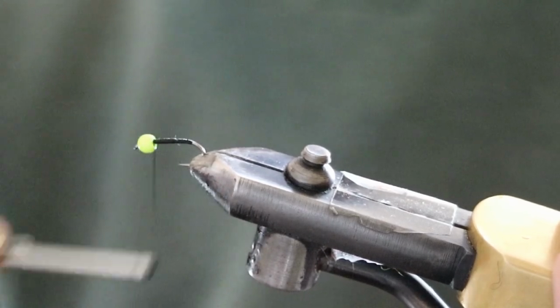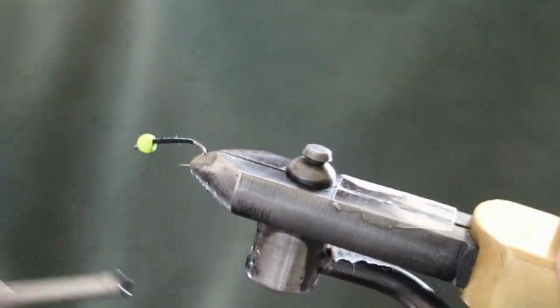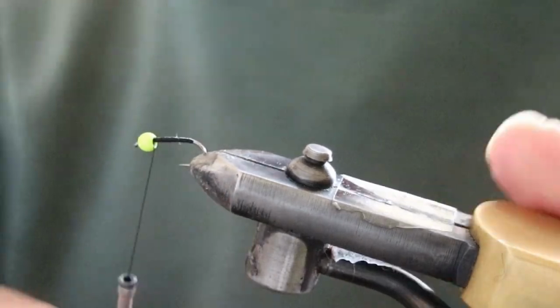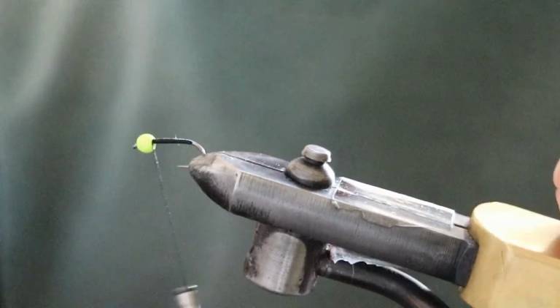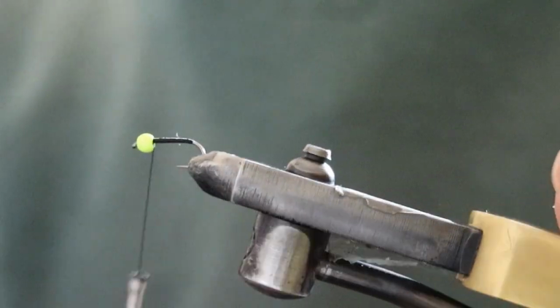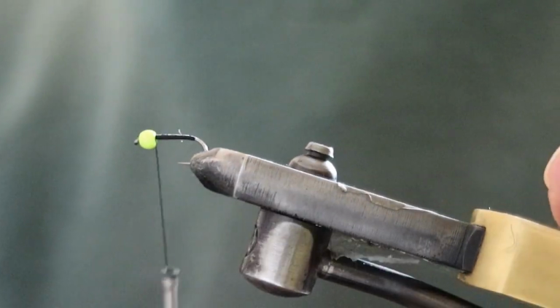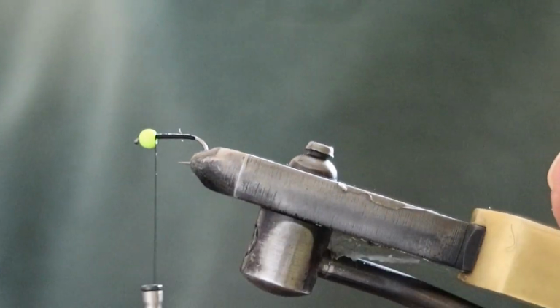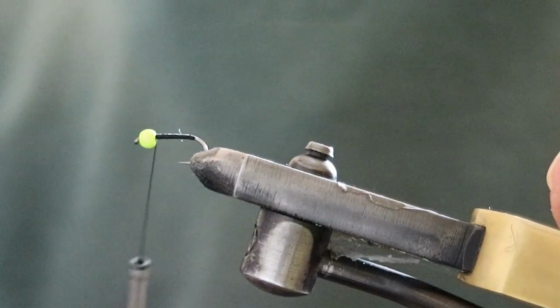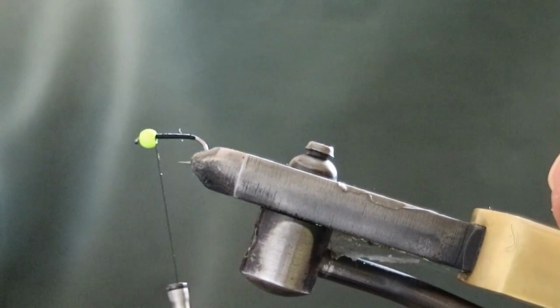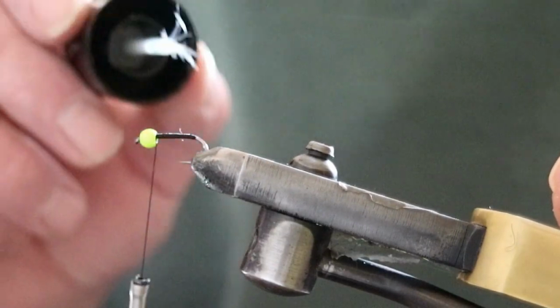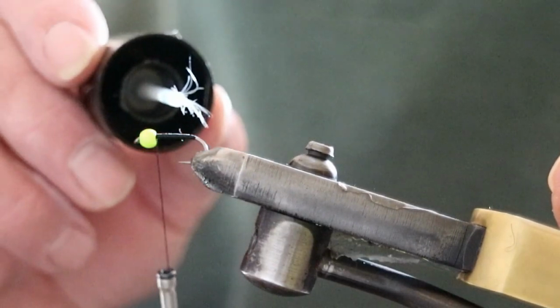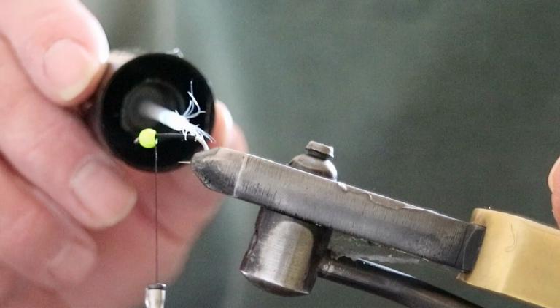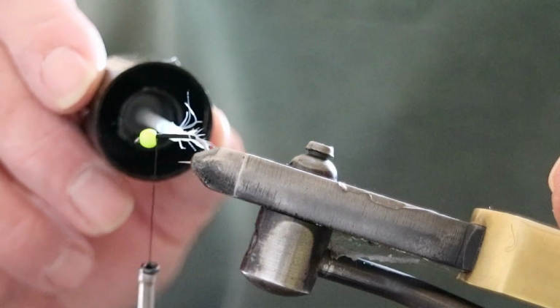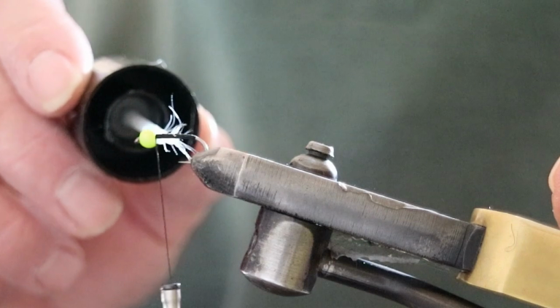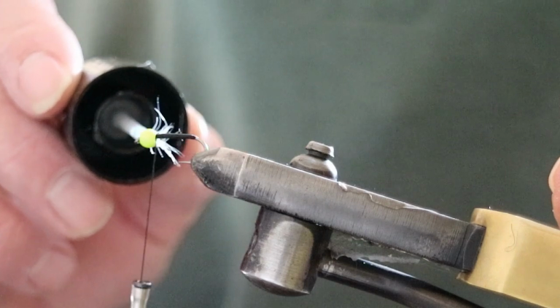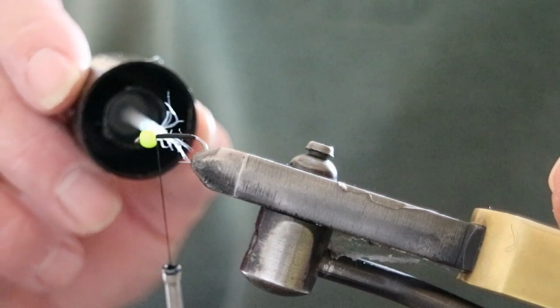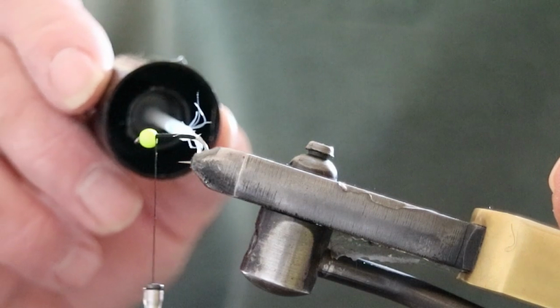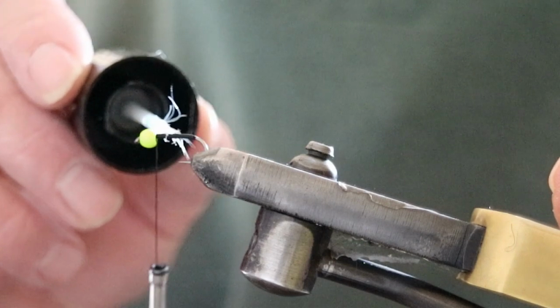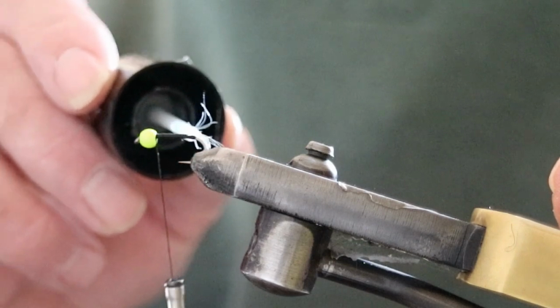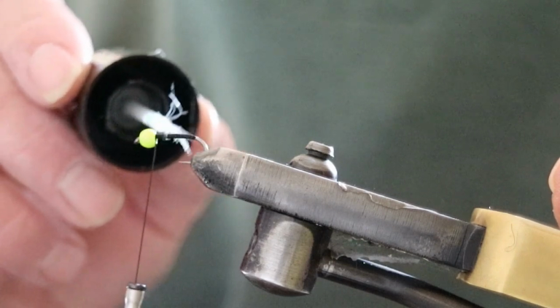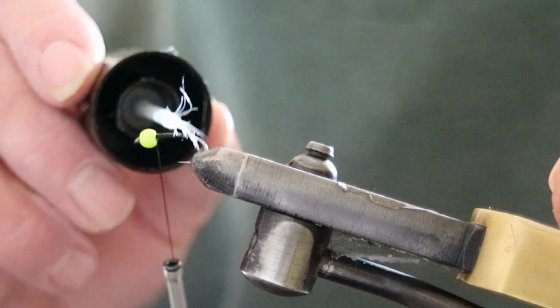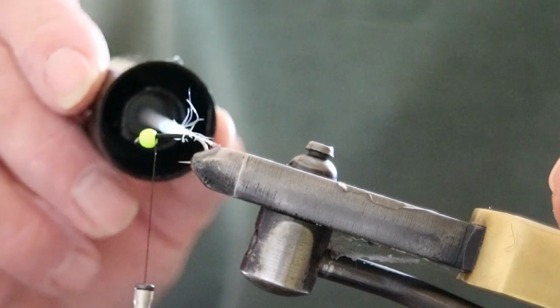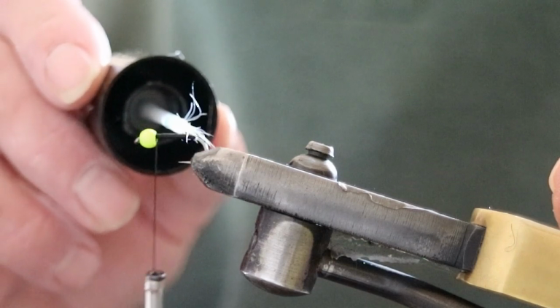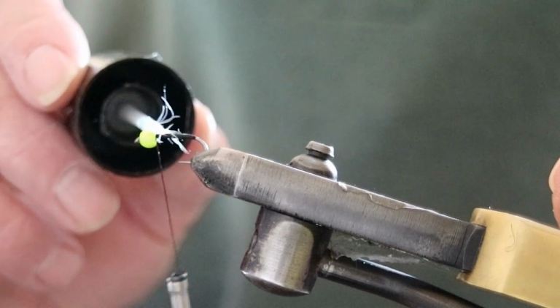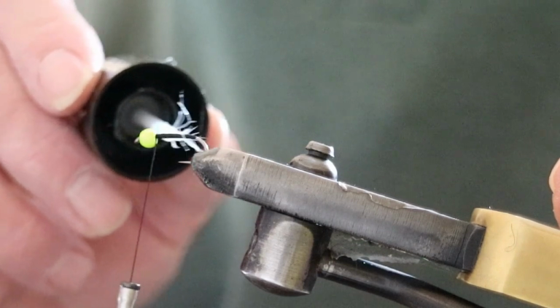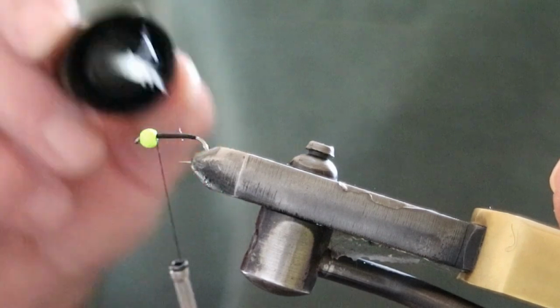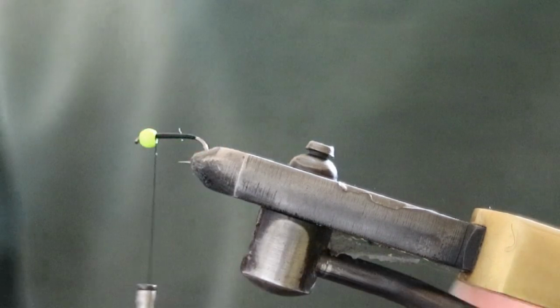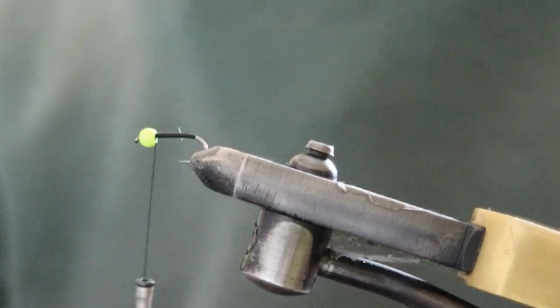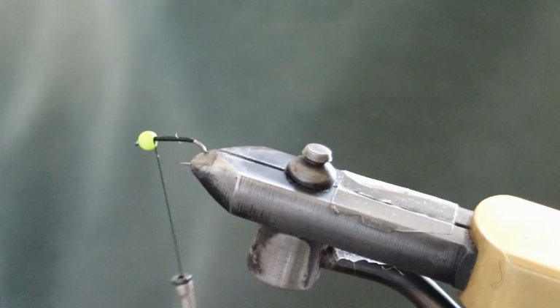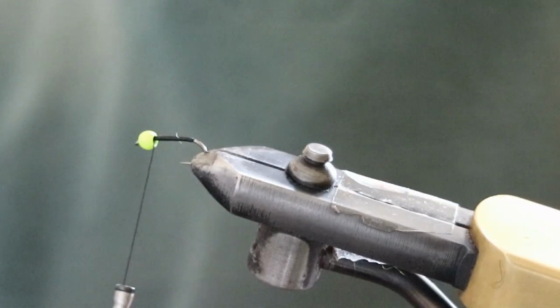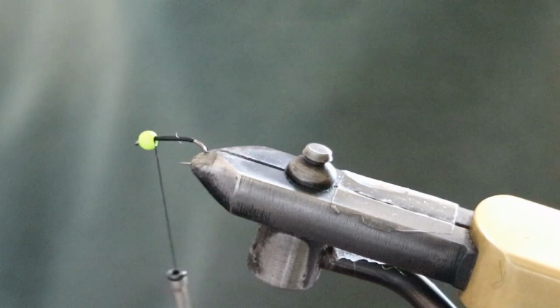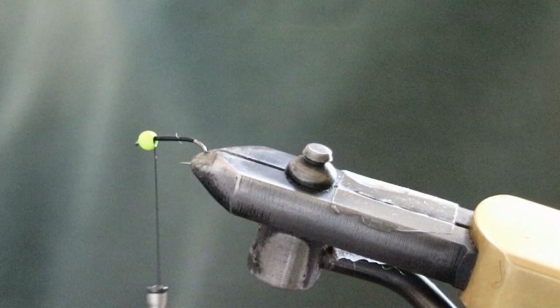Once I've got it back, put a bit of UV resin on, hit it with a light, and that's going to be my foundation for putting the material onto the hook.